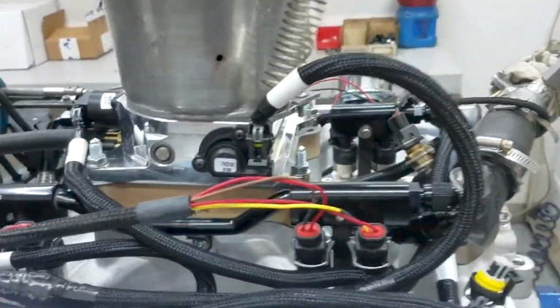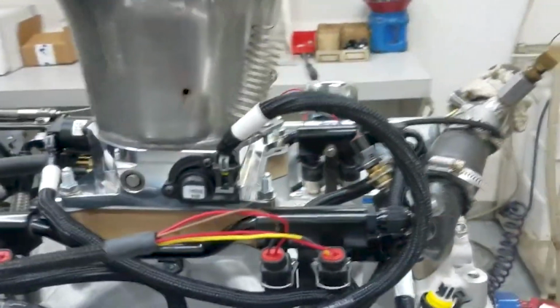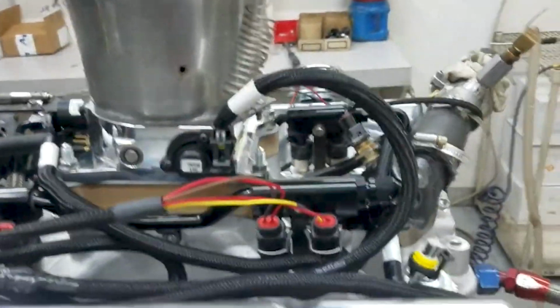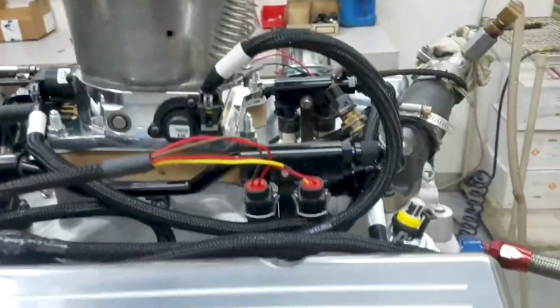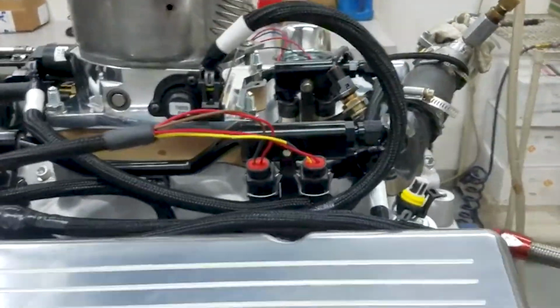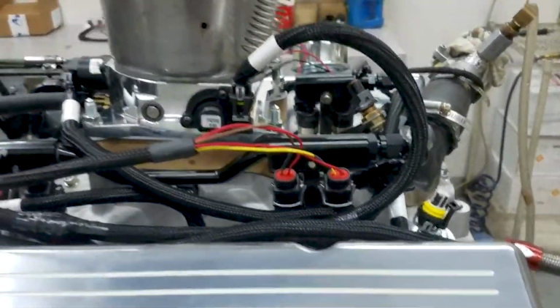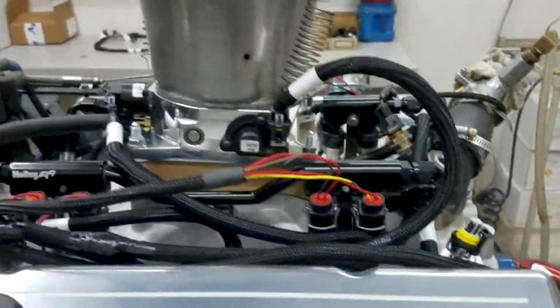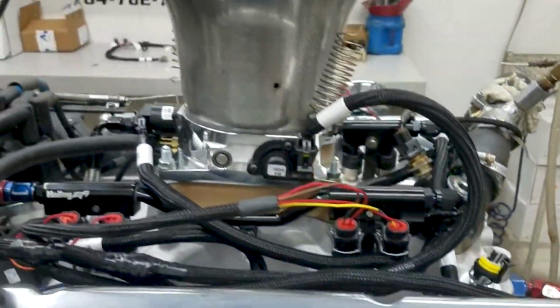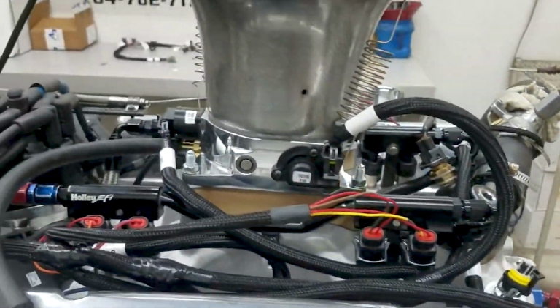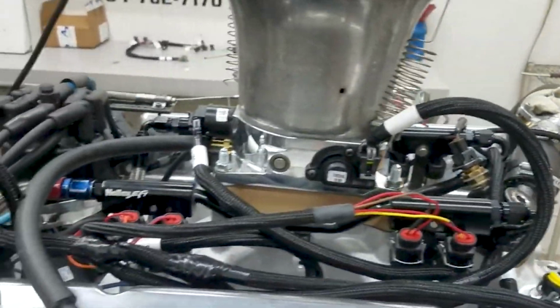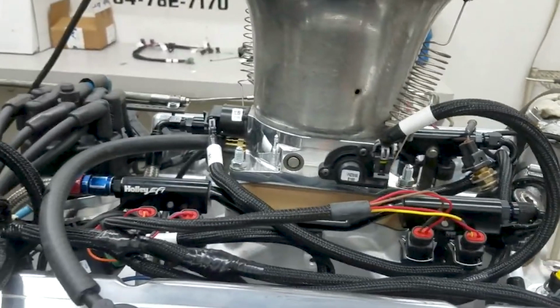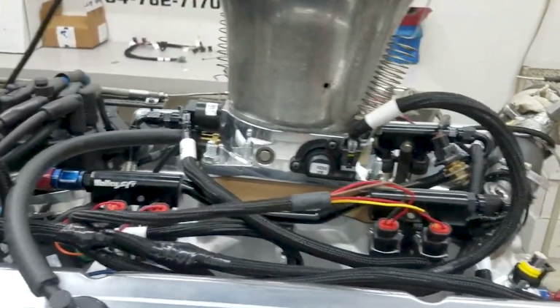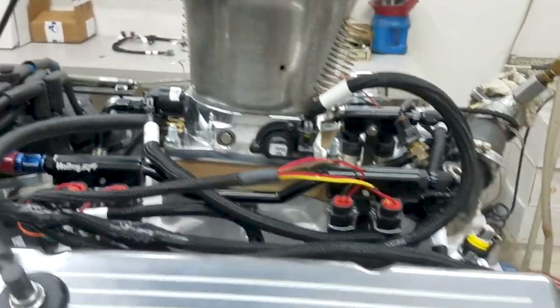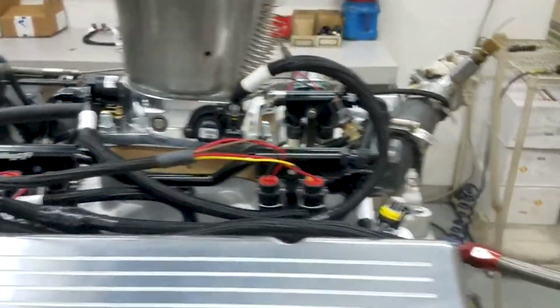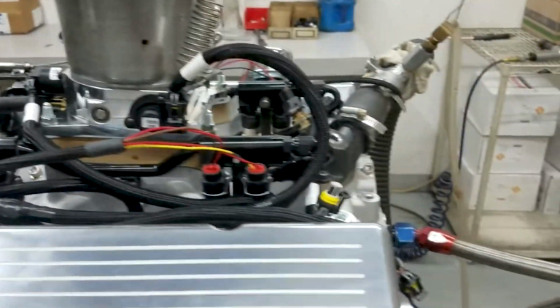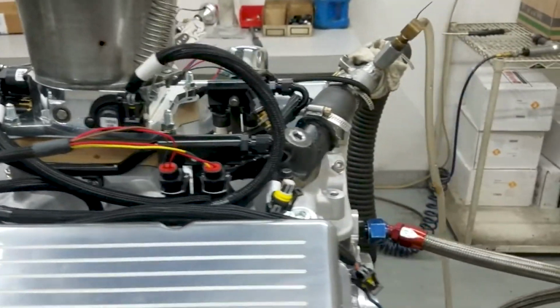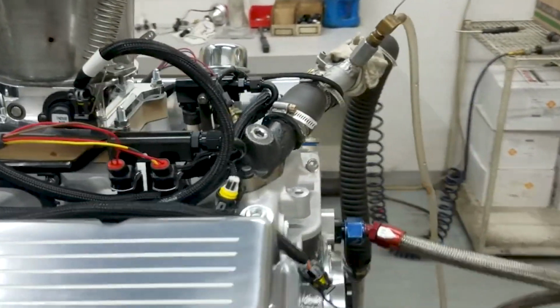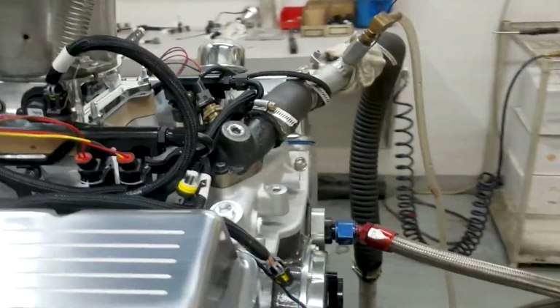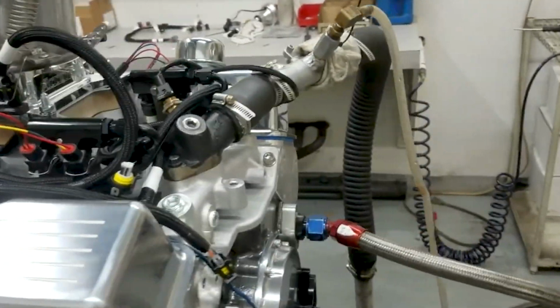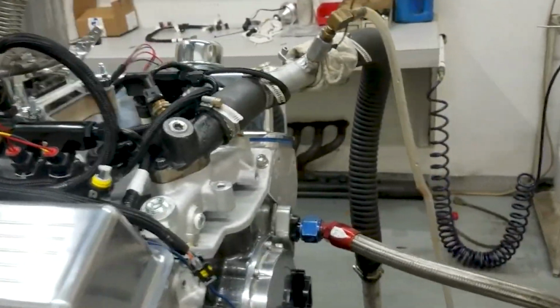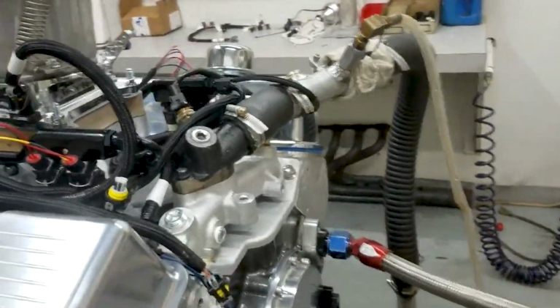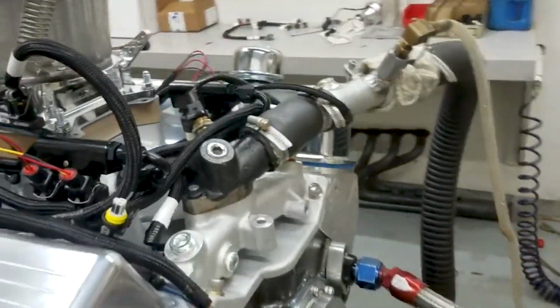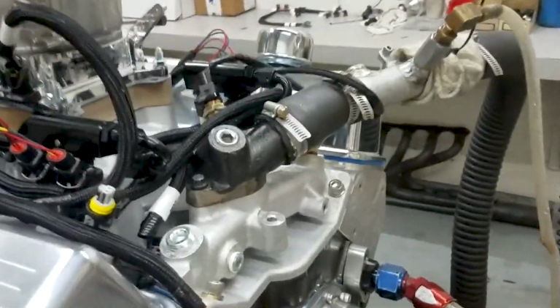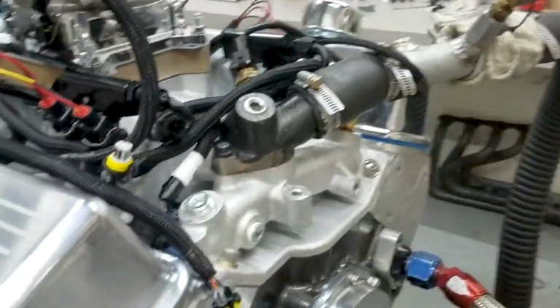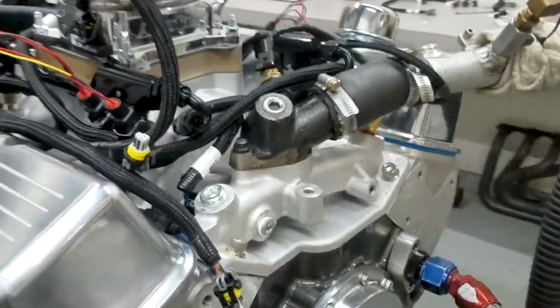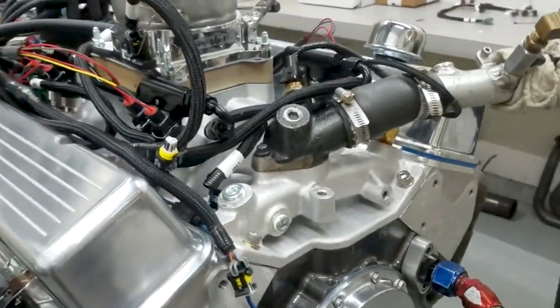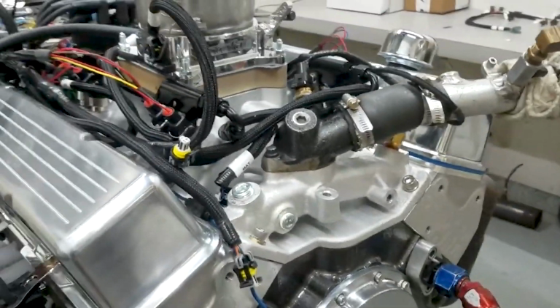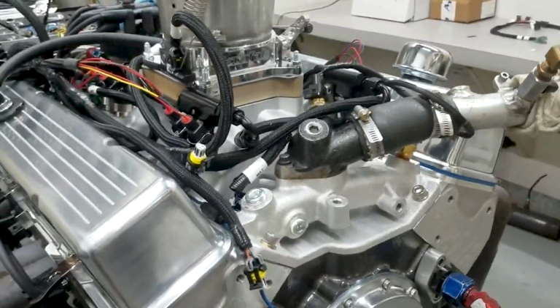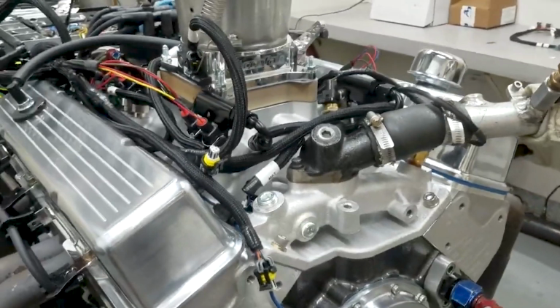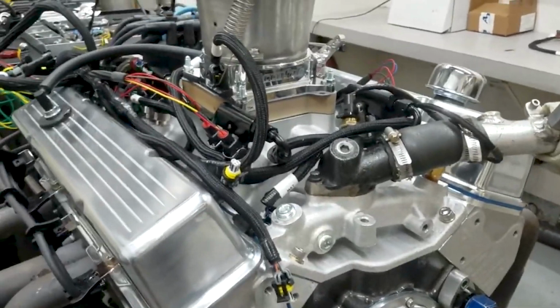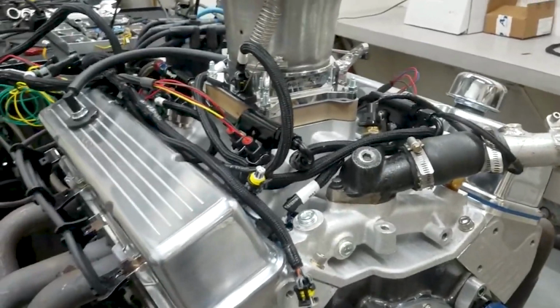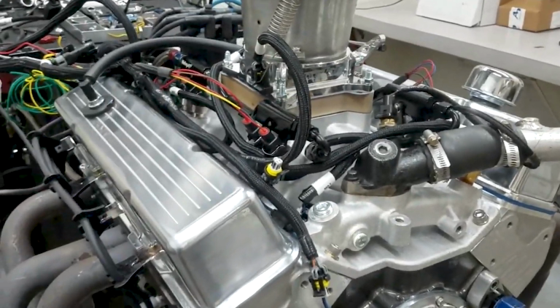This is set up for nitrous — 300 shot. So it's a nice little piece. Let's take you in there to show you how it ran.